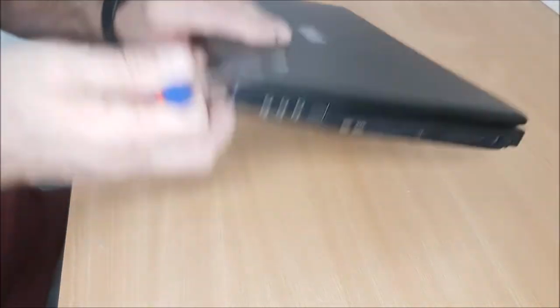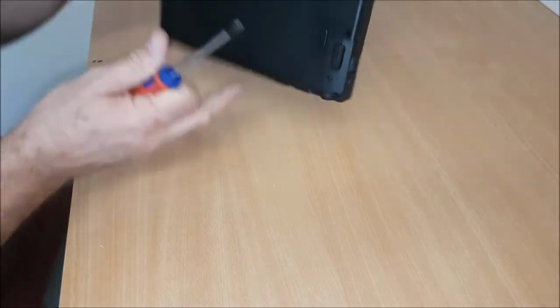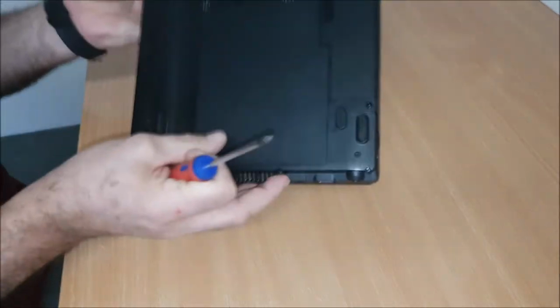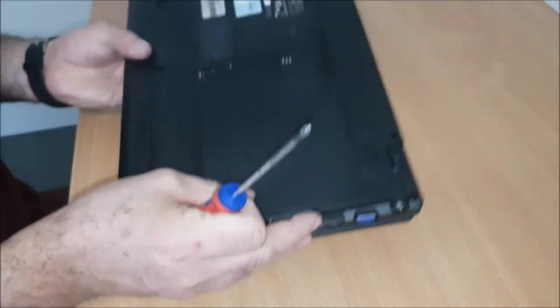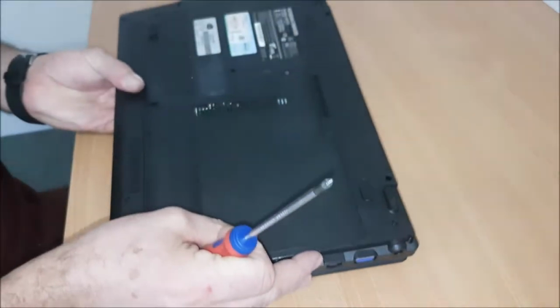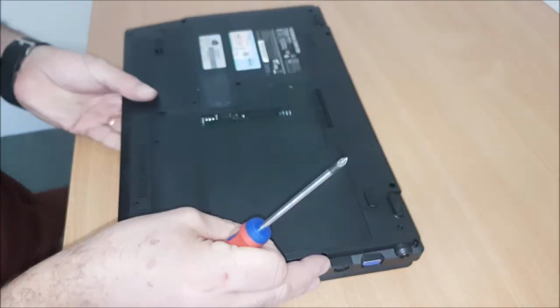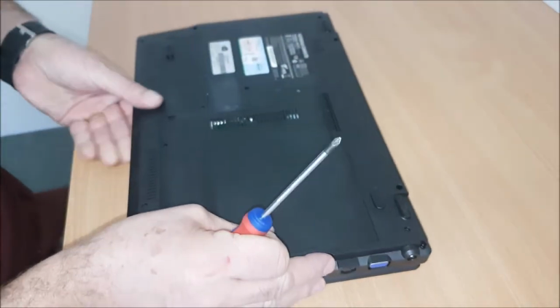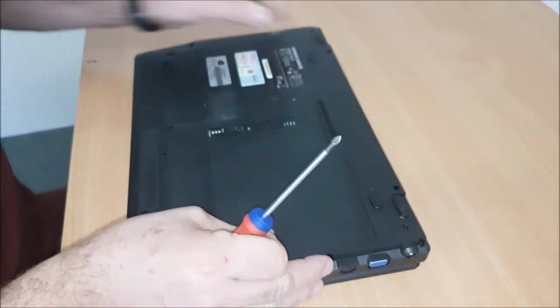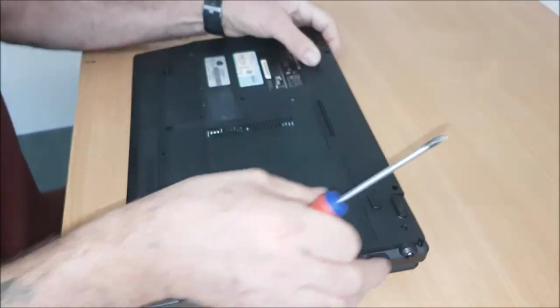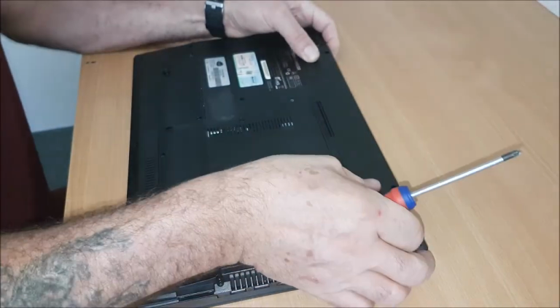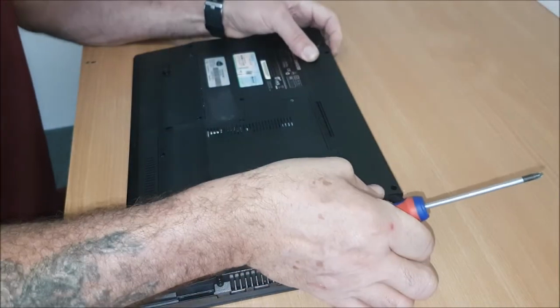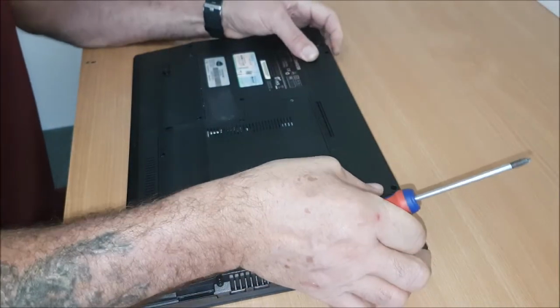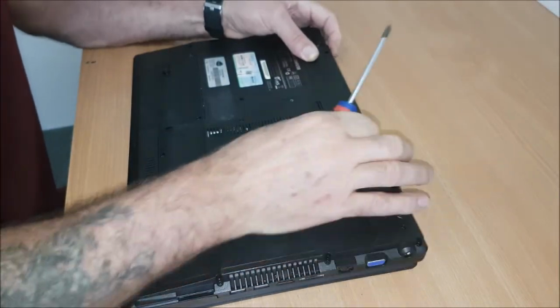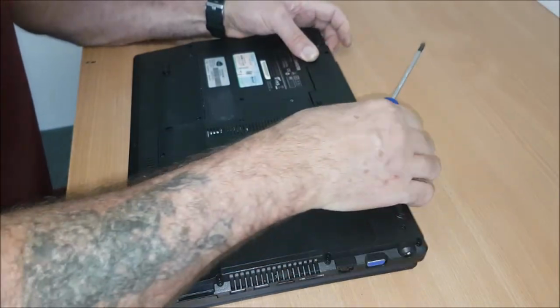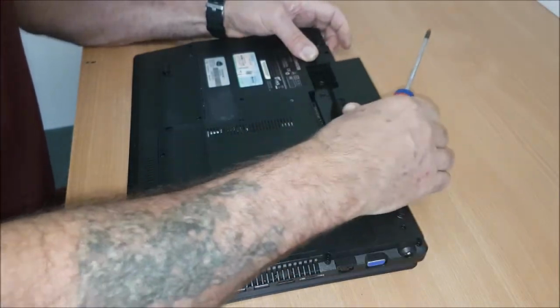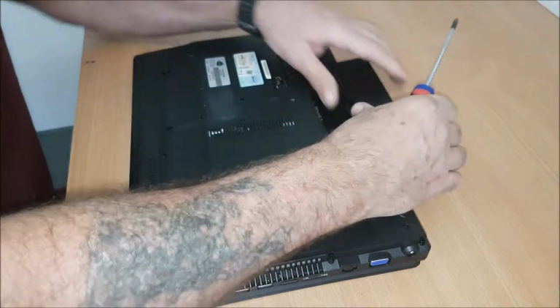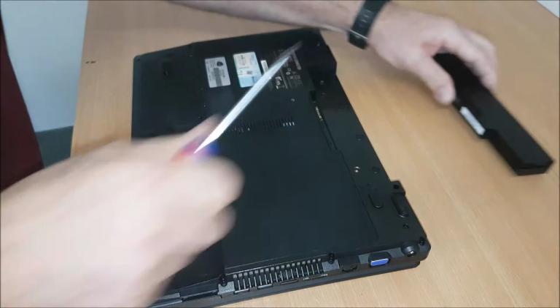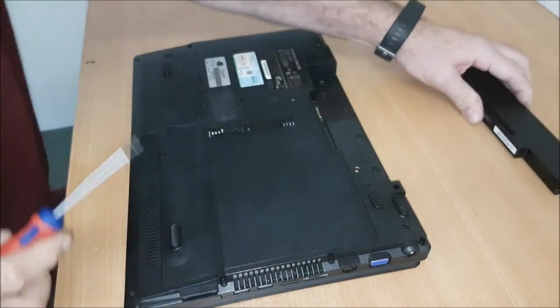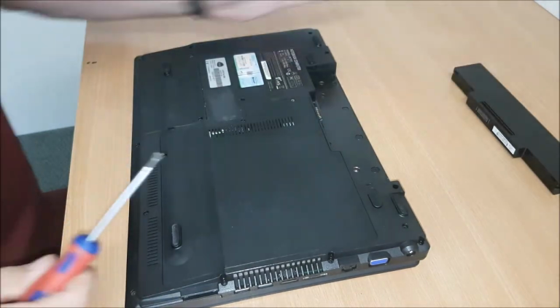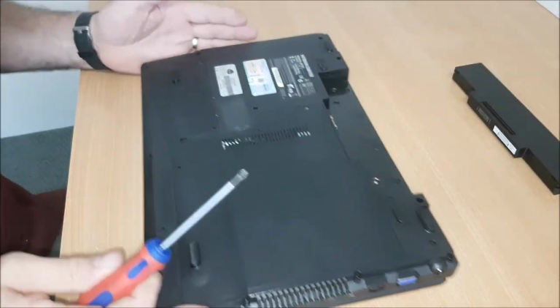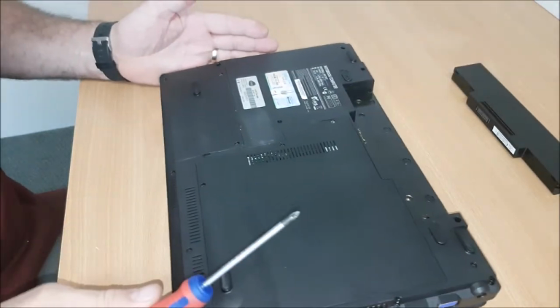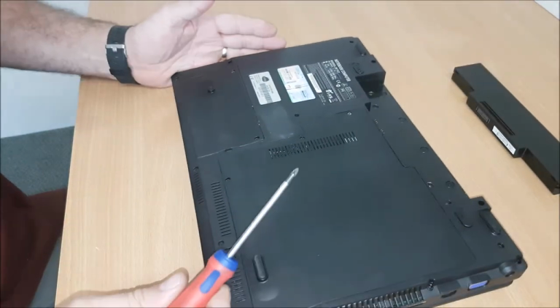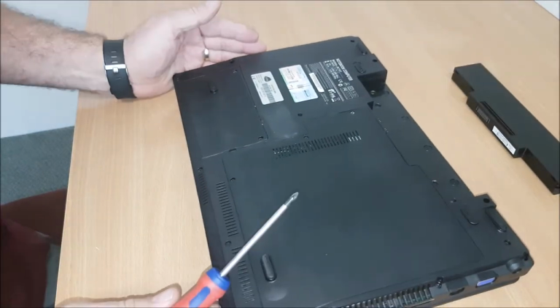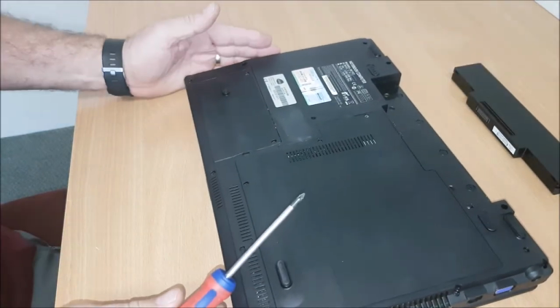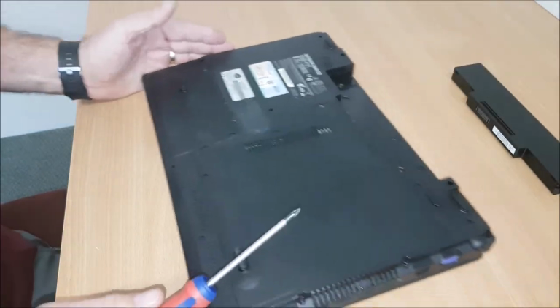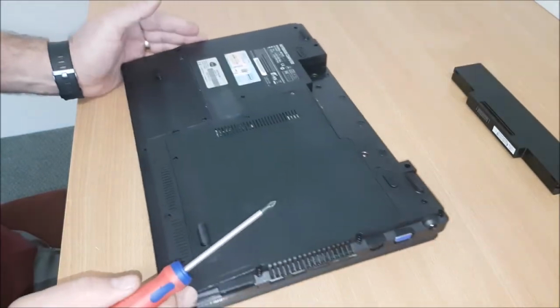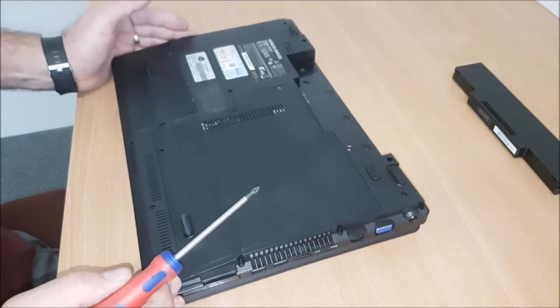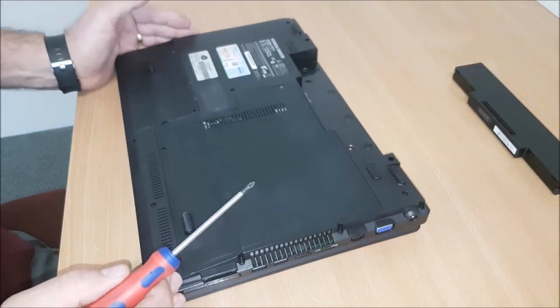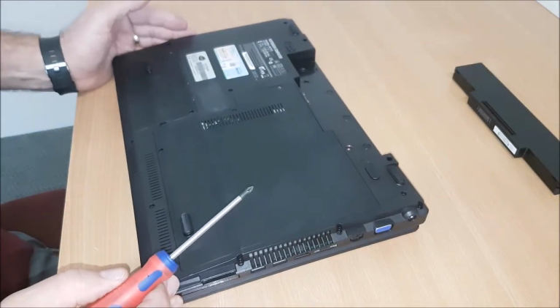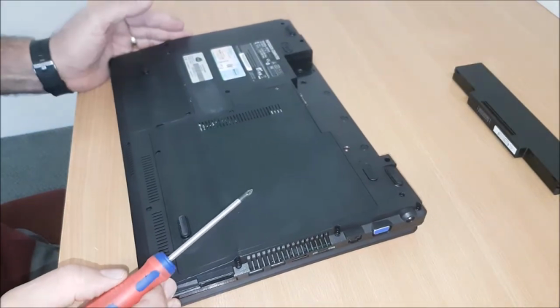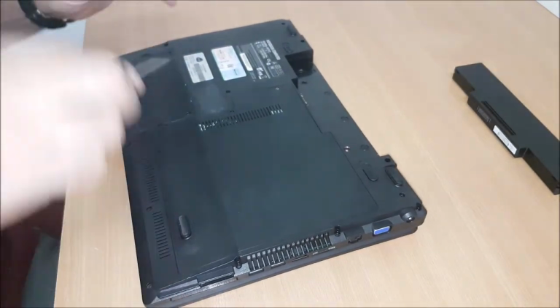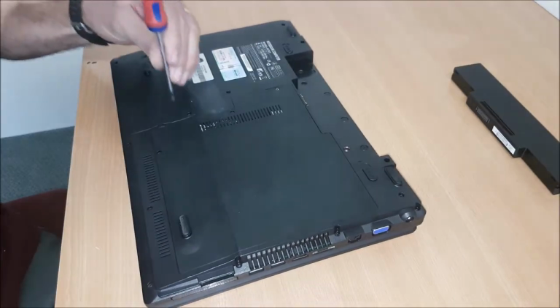Without wasting any more time, let's take the battery out. You can see that — put that in. Hard drive.